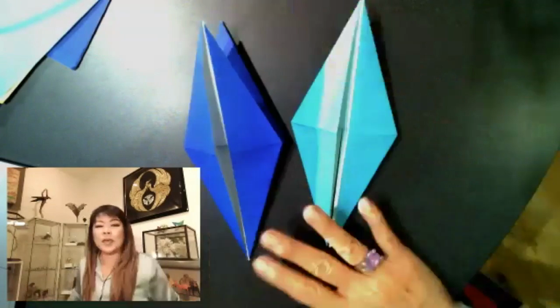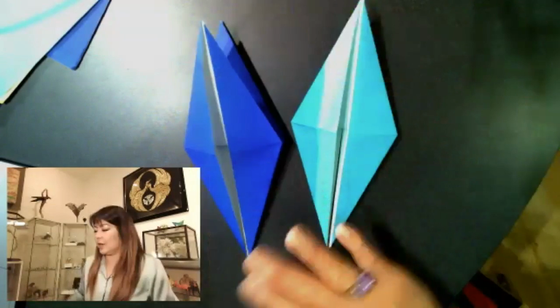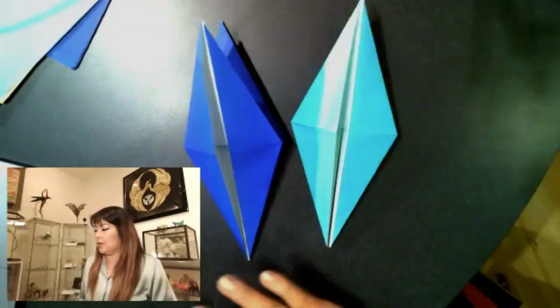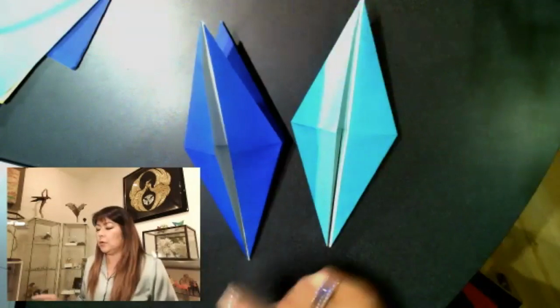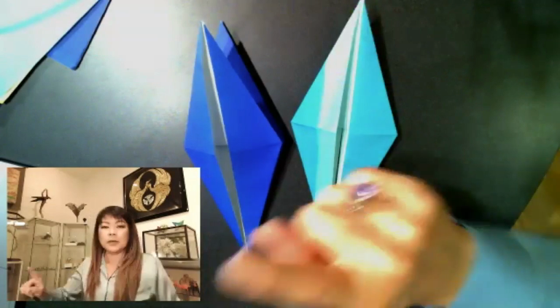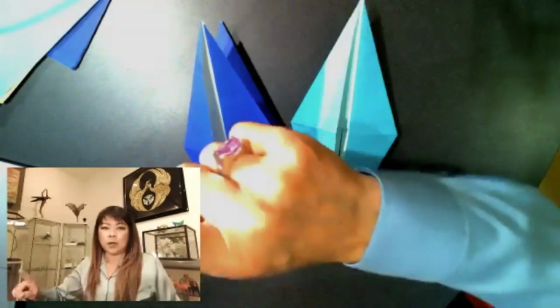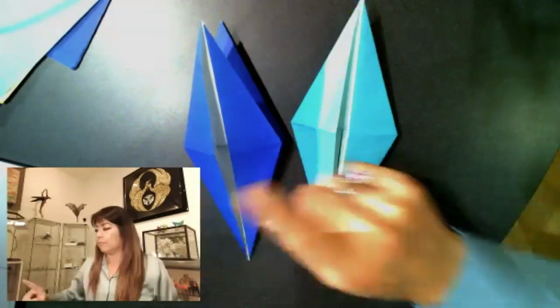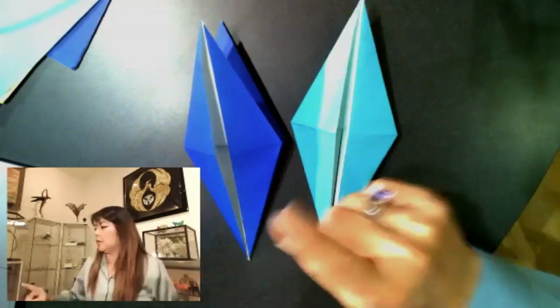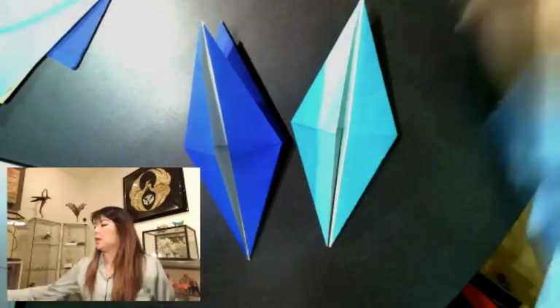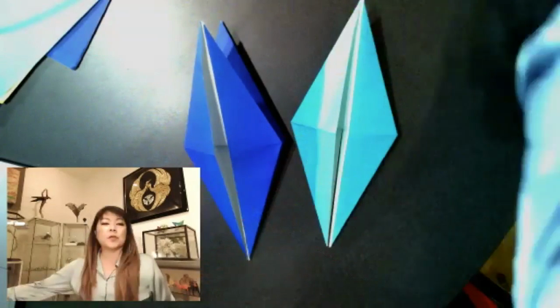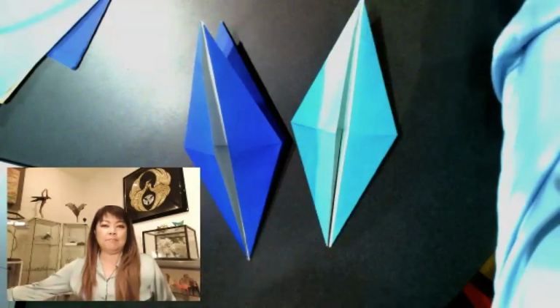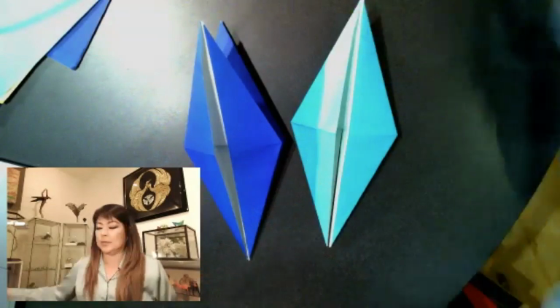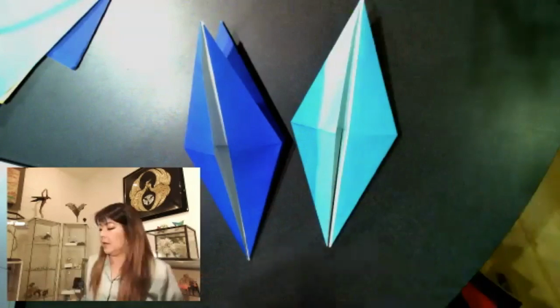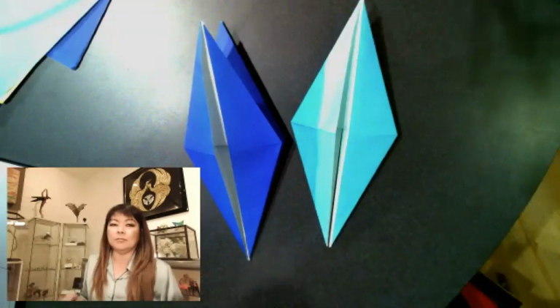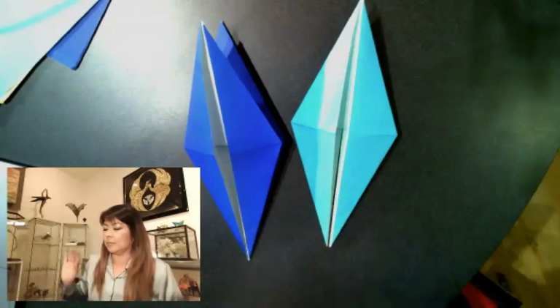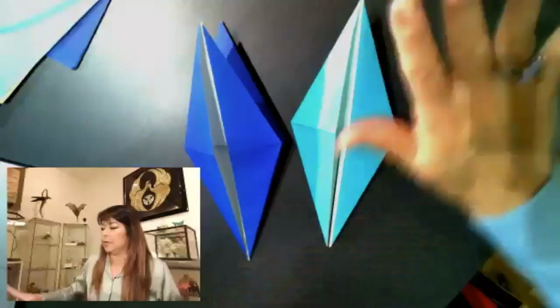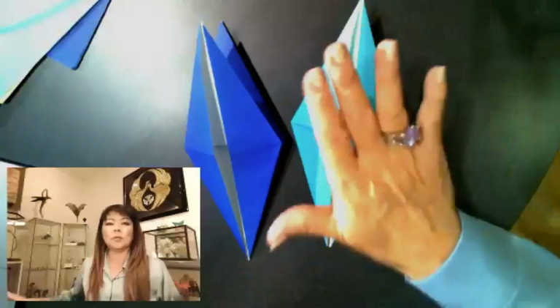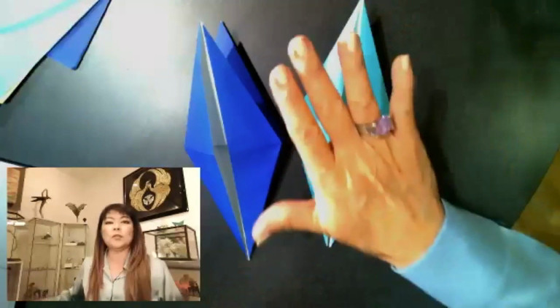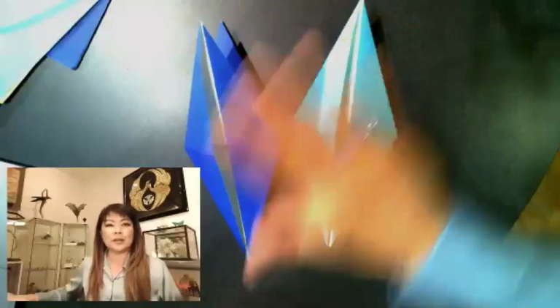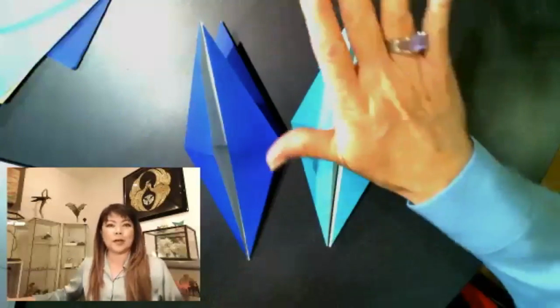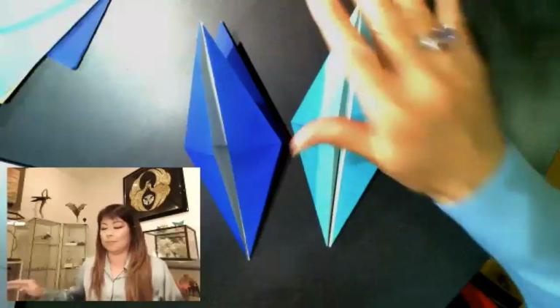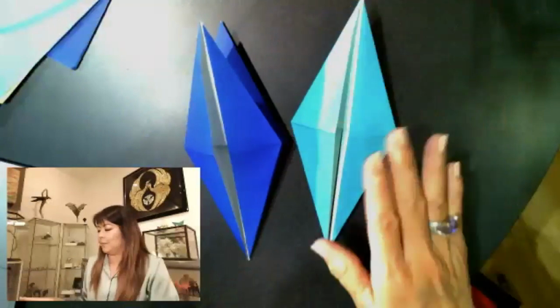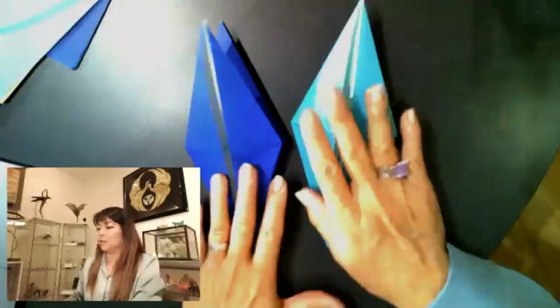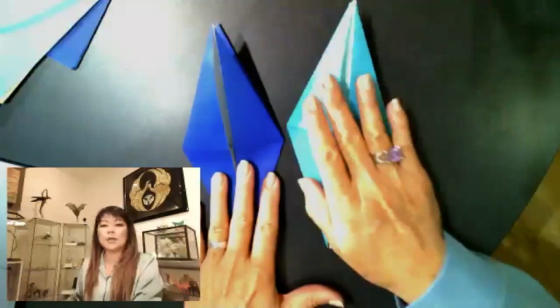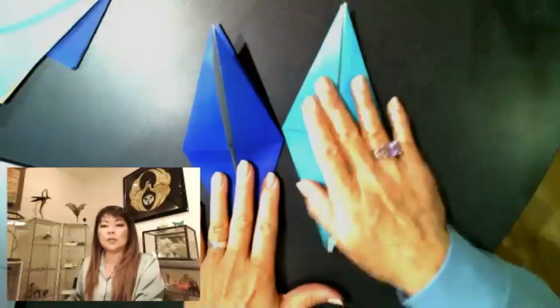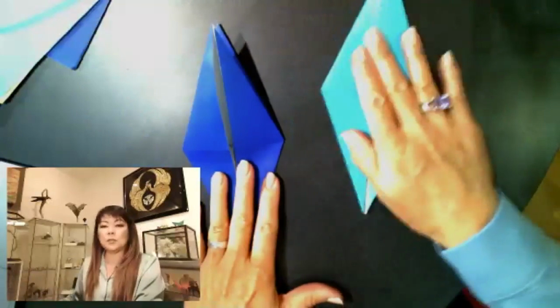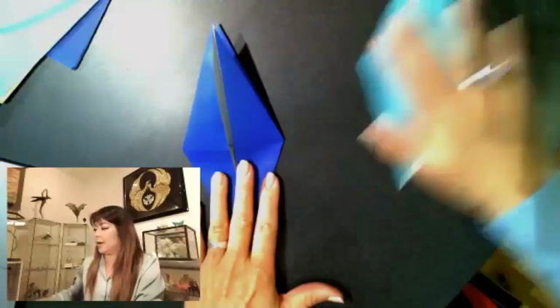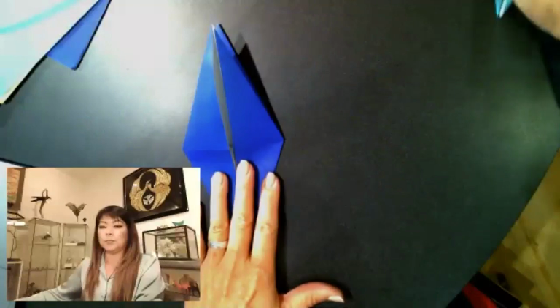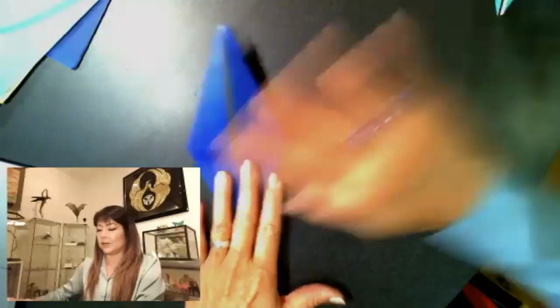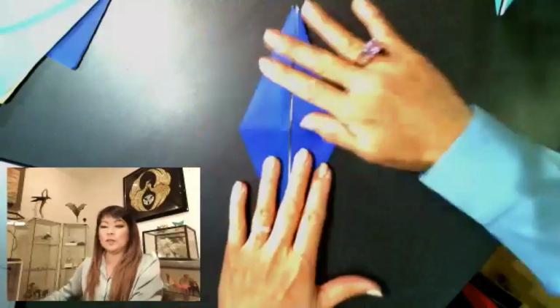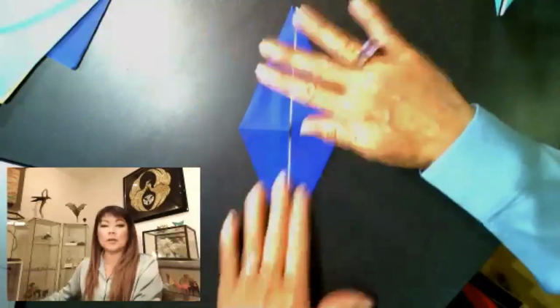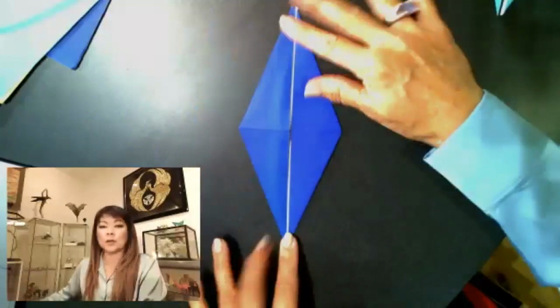So now we're going to pick one — the one you want for the crane — and put the one for the dragon aside. I'm going to use this one for my dragon, so I'll put that aside, and this is what I'm going to use for my crane.